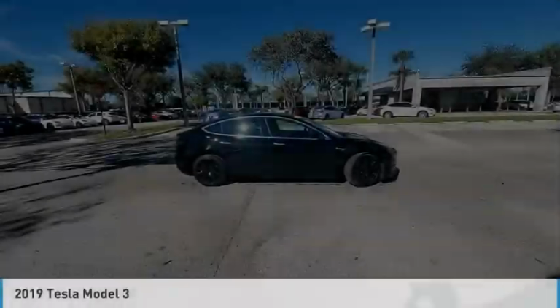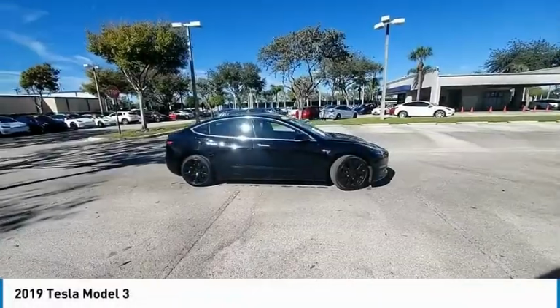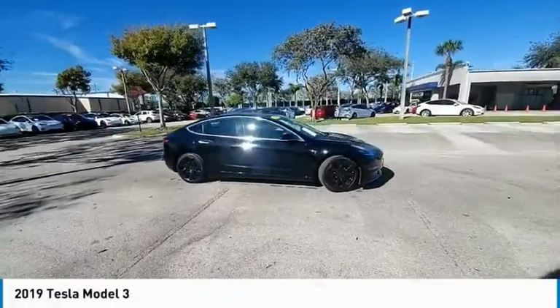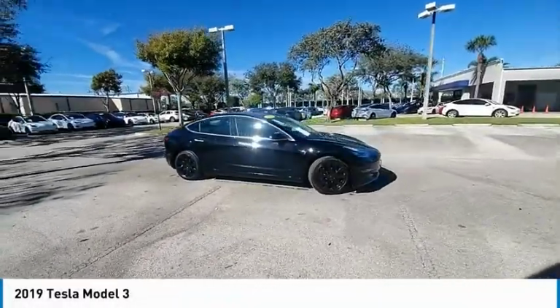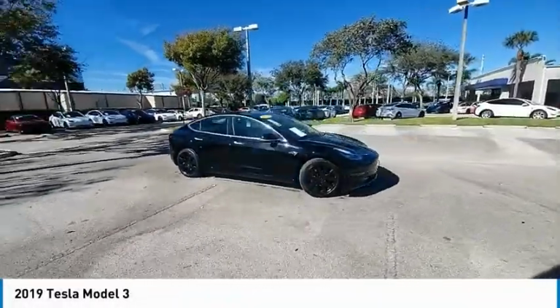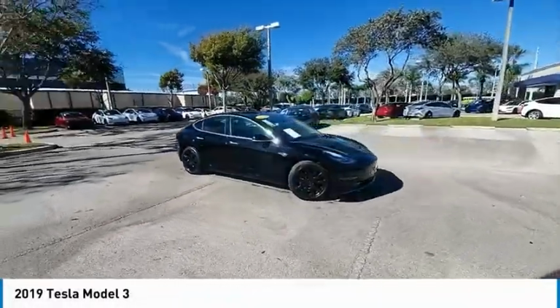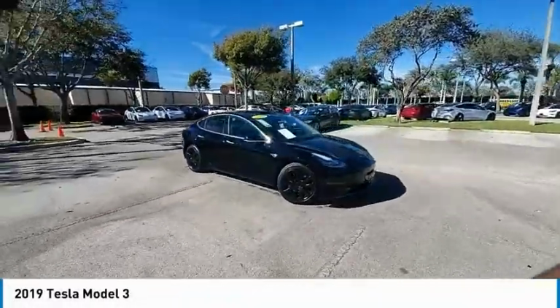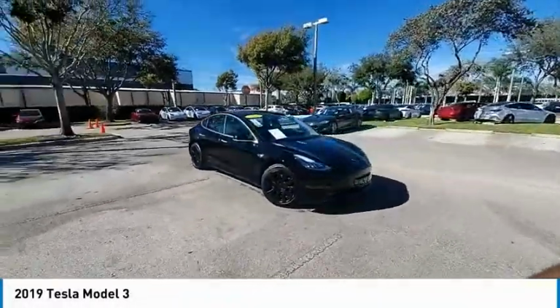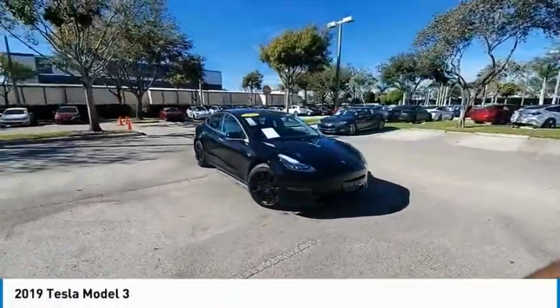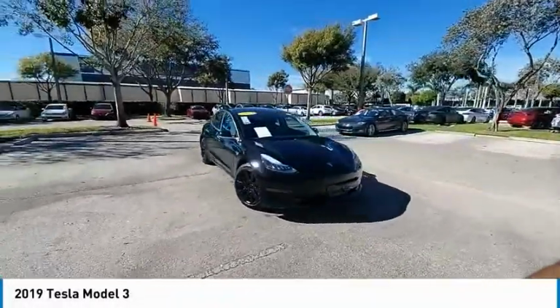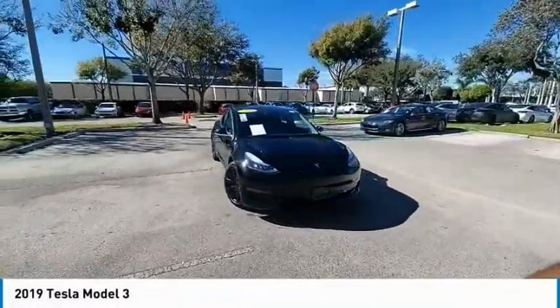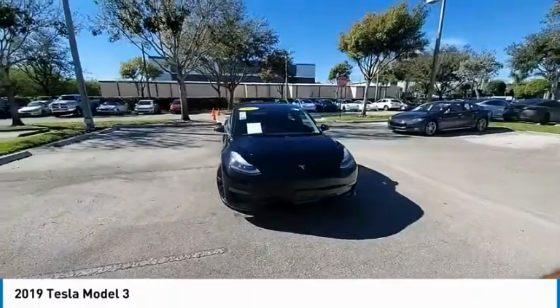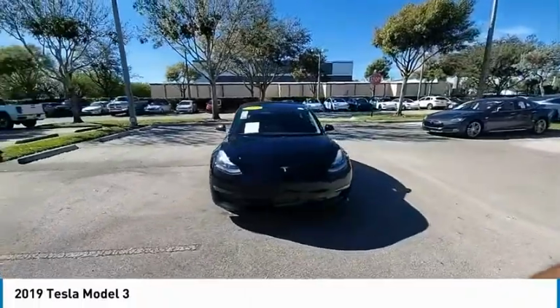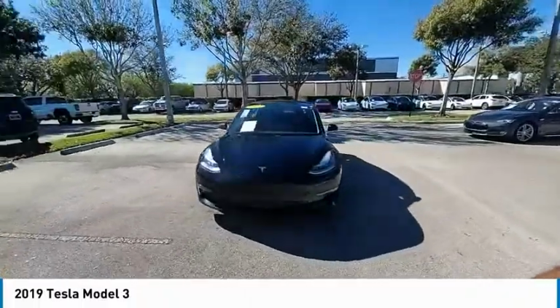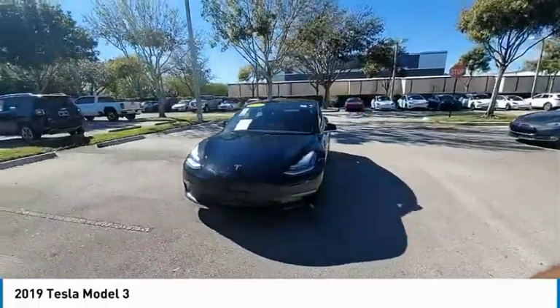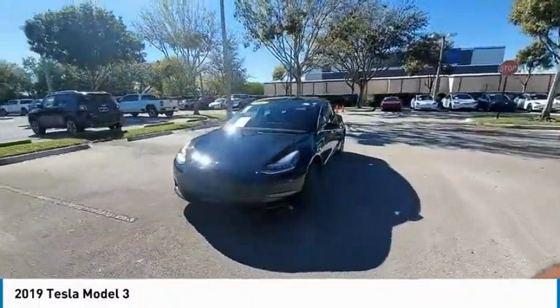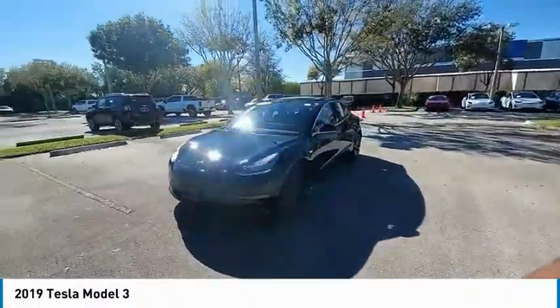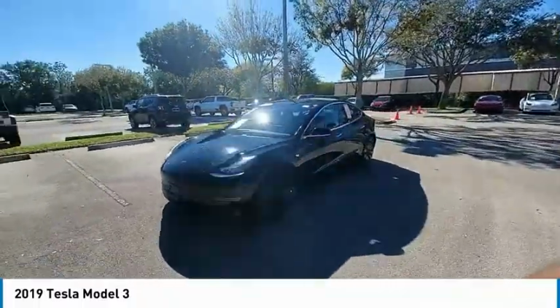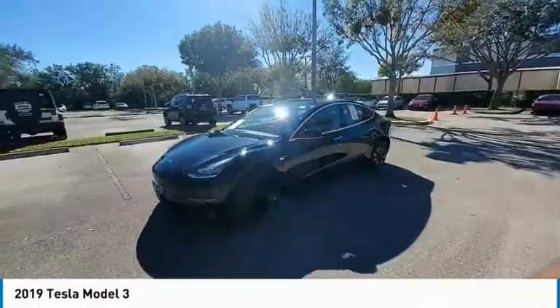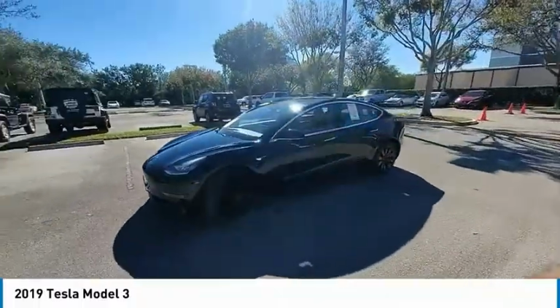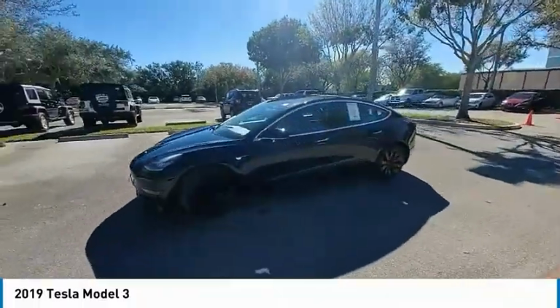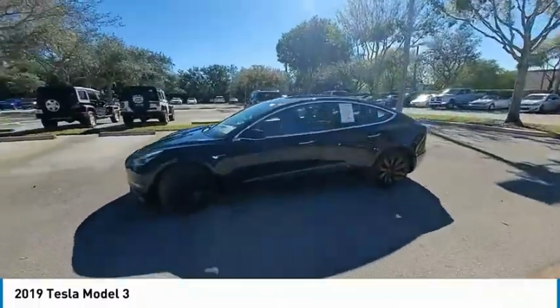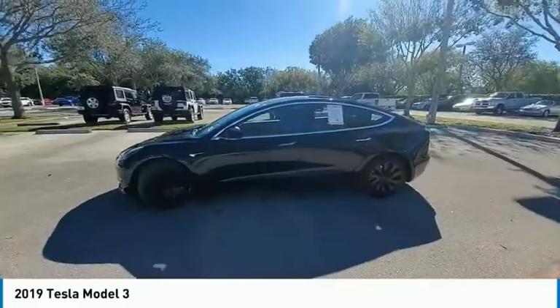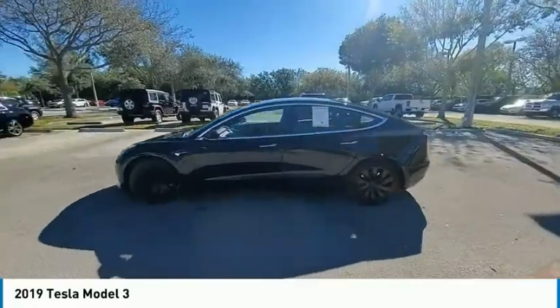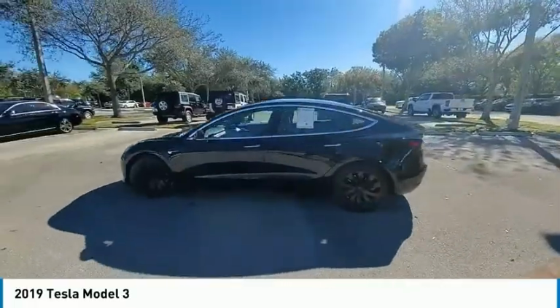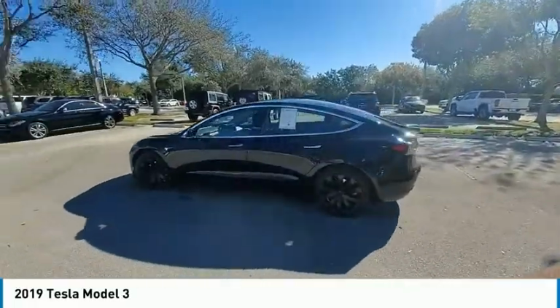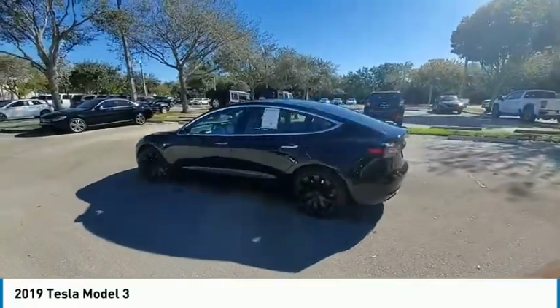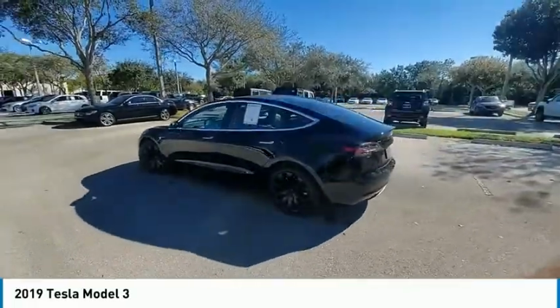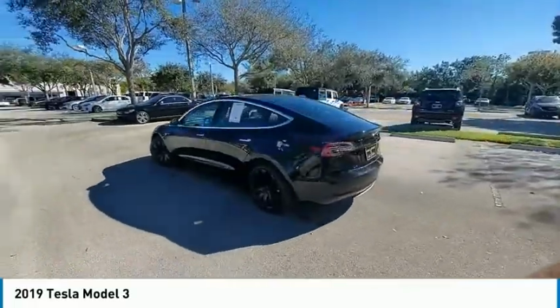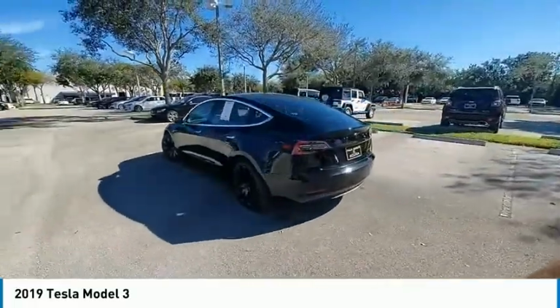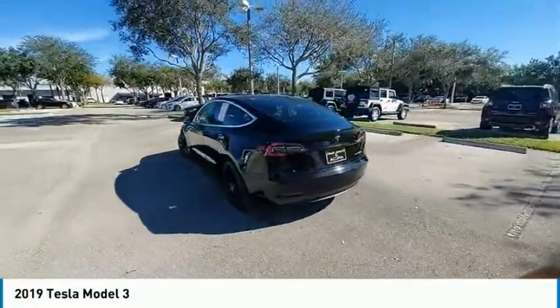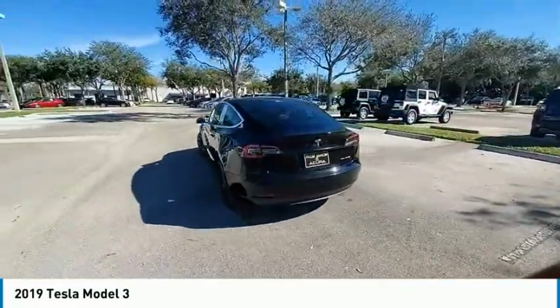Looking for the right vehicle? Check out the 2019 Model 3. The Tesla Model 3 was built for safety, technology, efficiency, and acceleration. That rare combination makes this a vehicle for the ages.